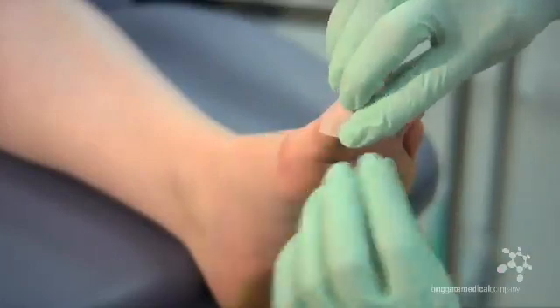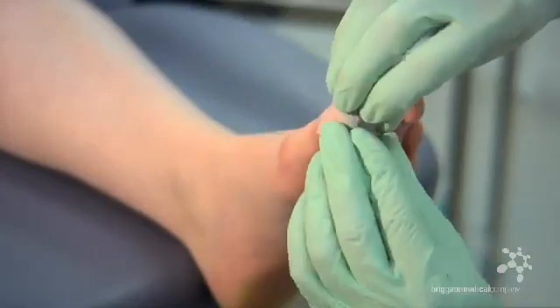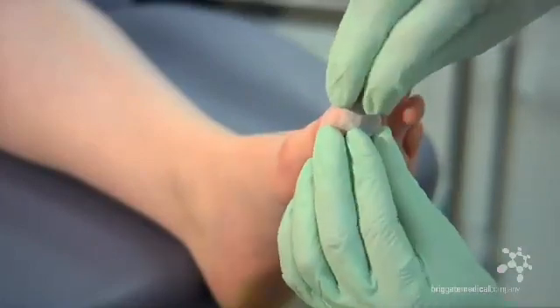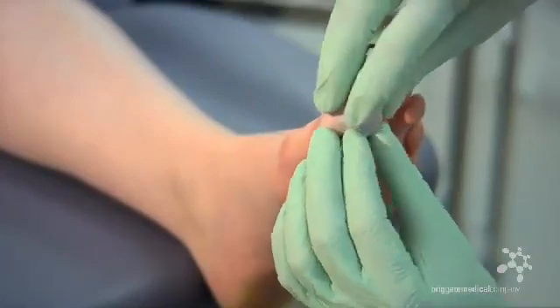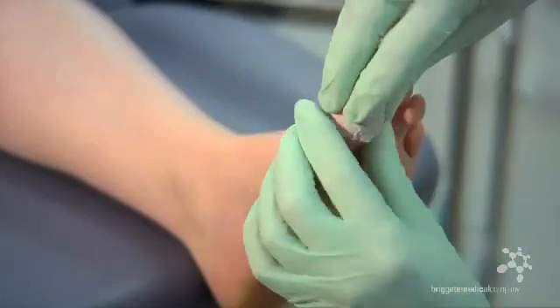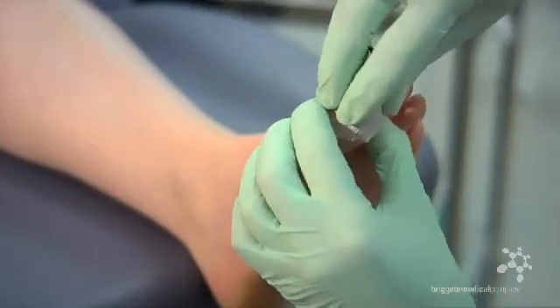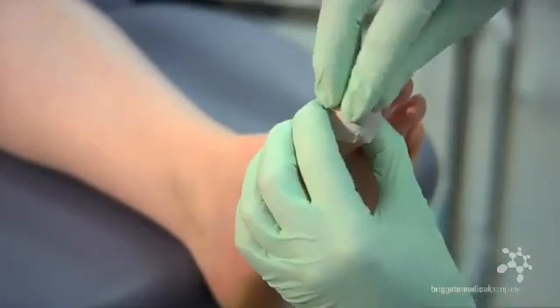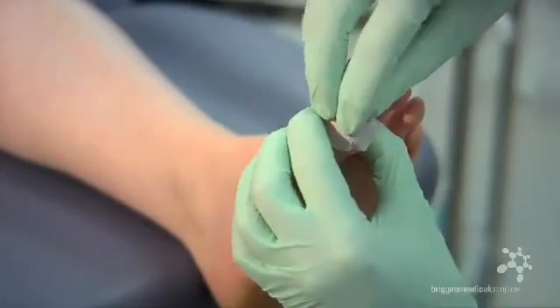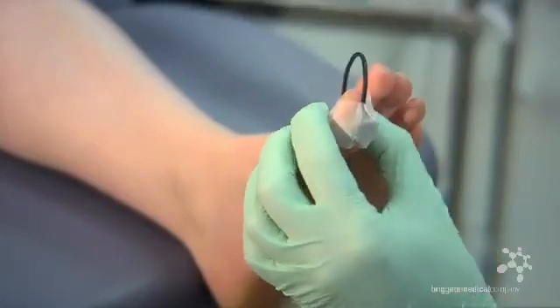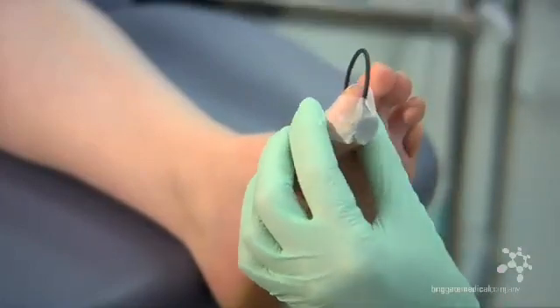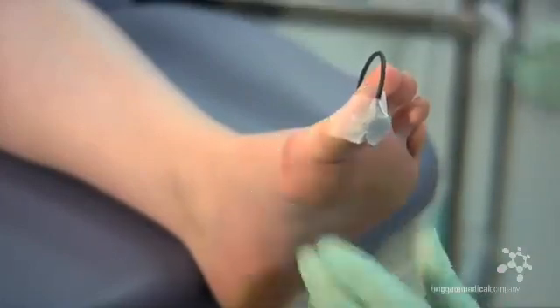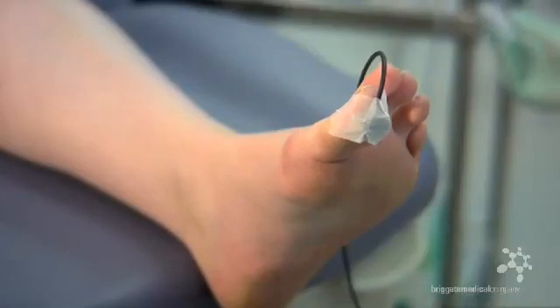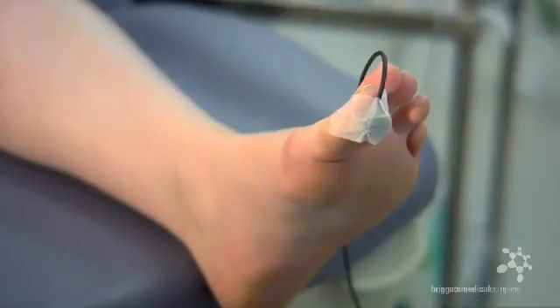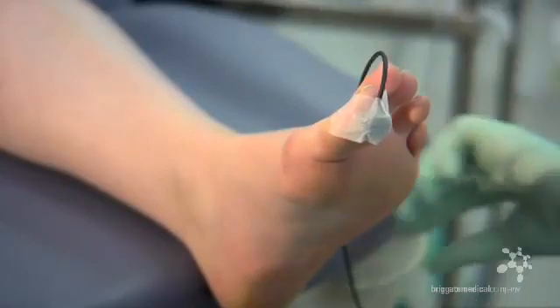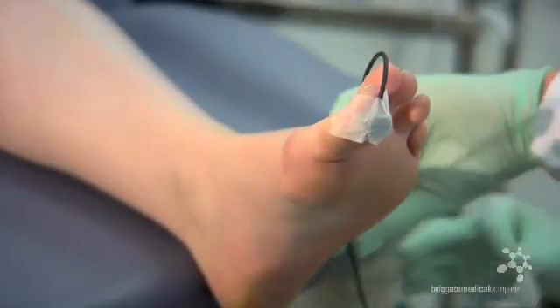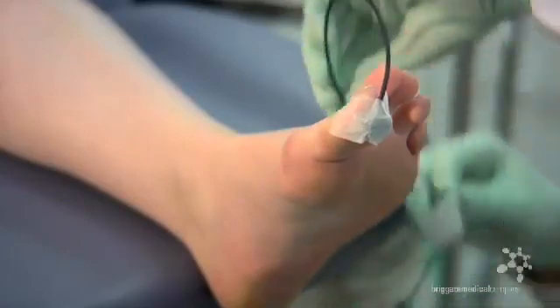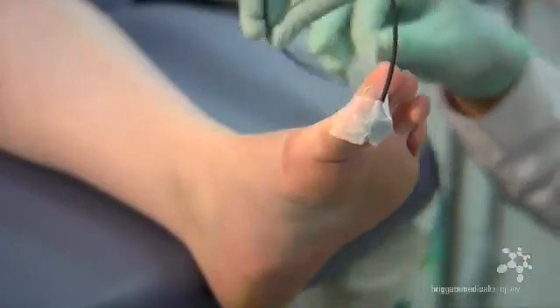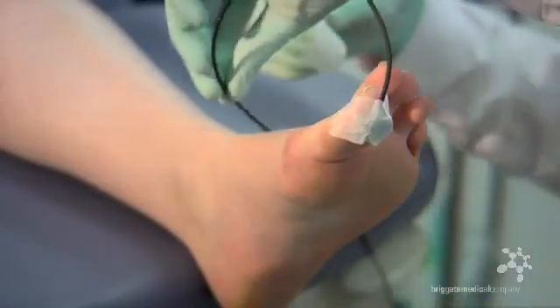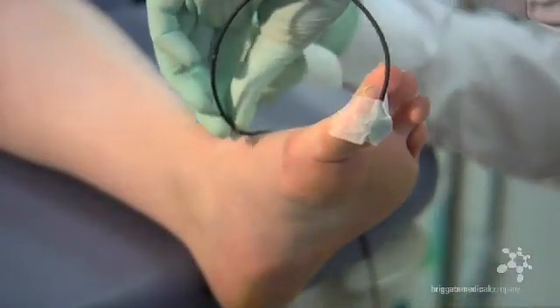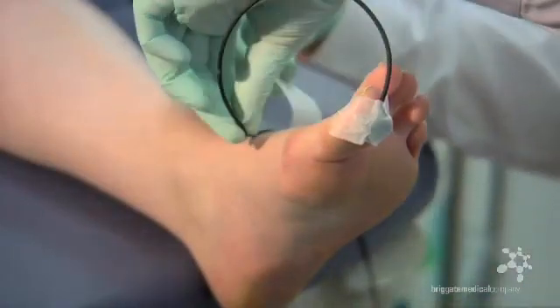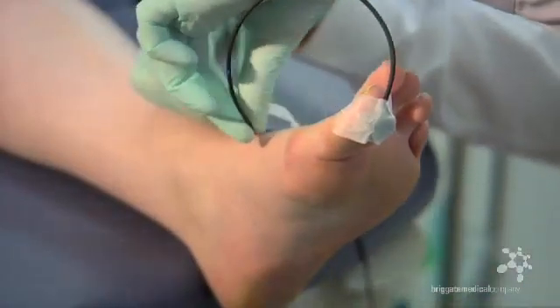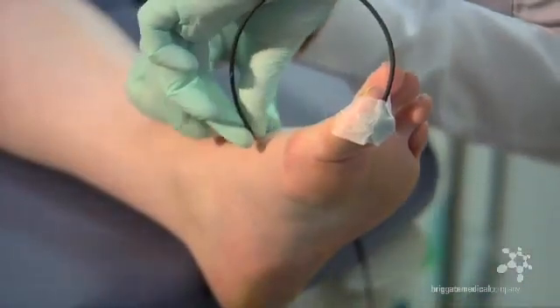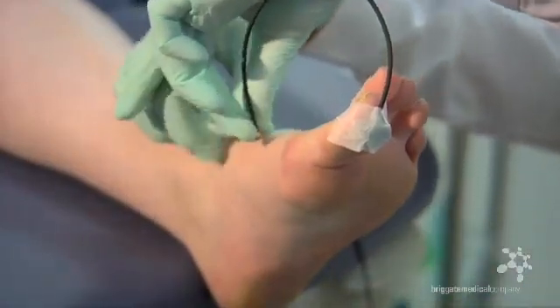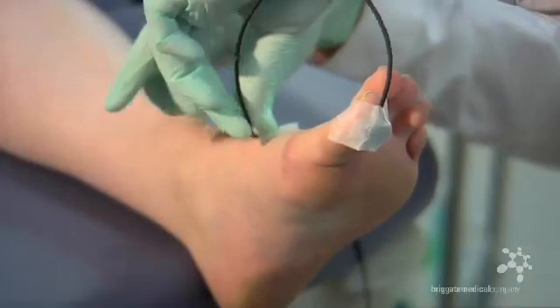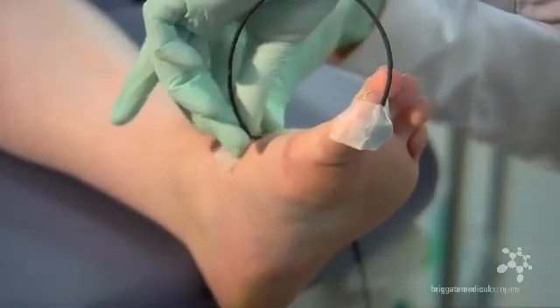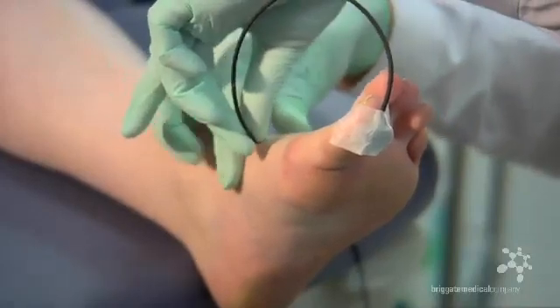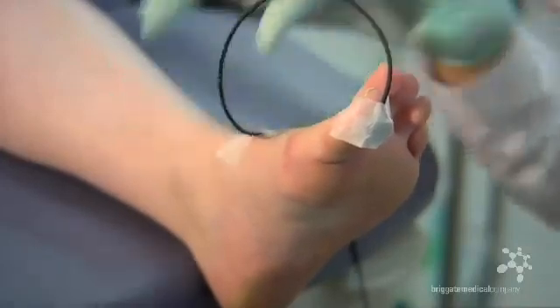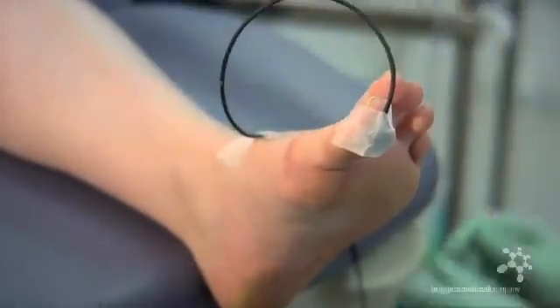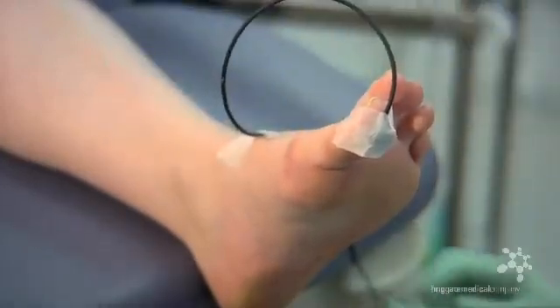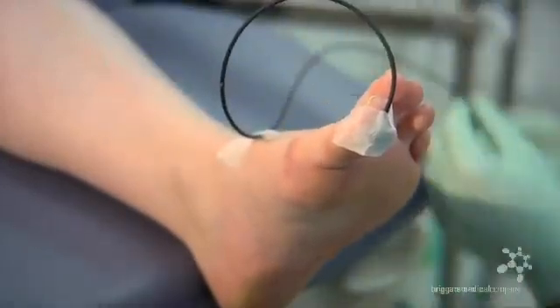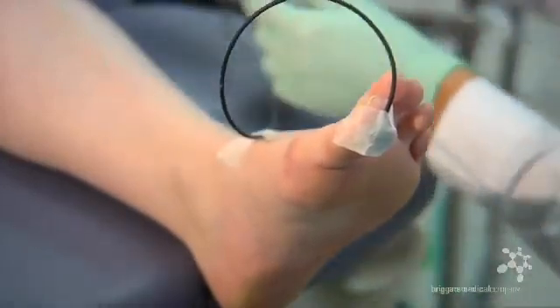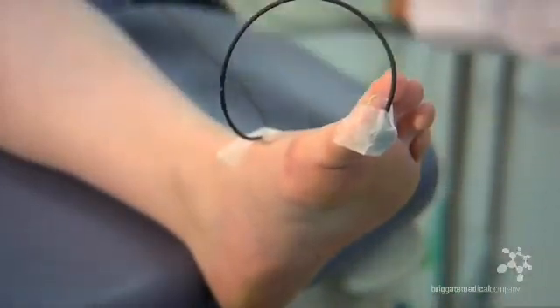2.5cm micropore tape seems to be the best for this job. We then suggest creating some slack in the wire and taping it off to the dorsal aspect of the foot as shown. This ensures no pull on the probe. Then run the wire up the leg of the patient.